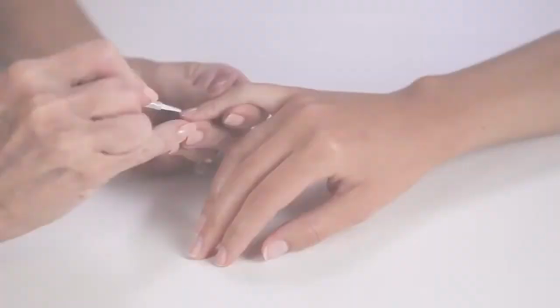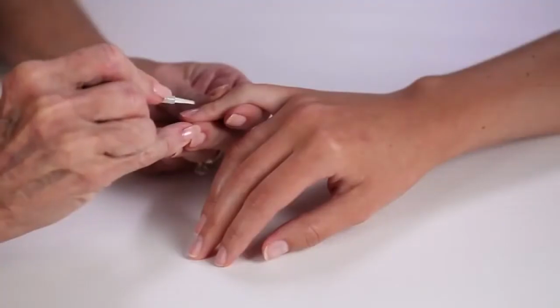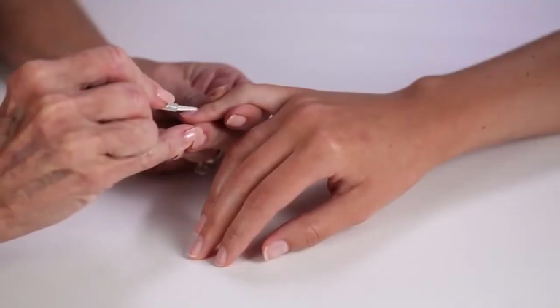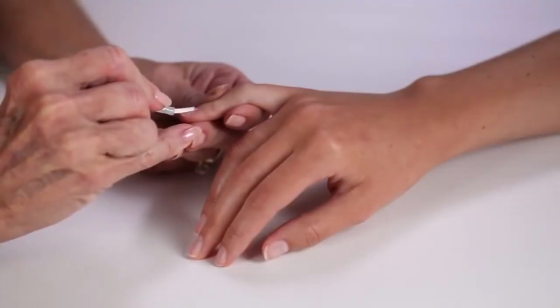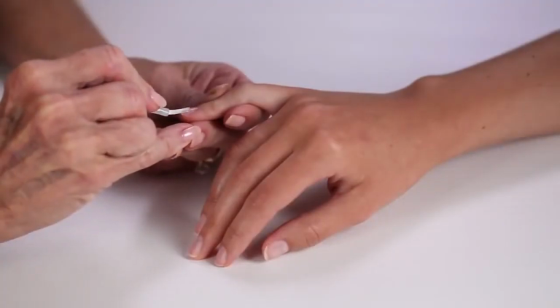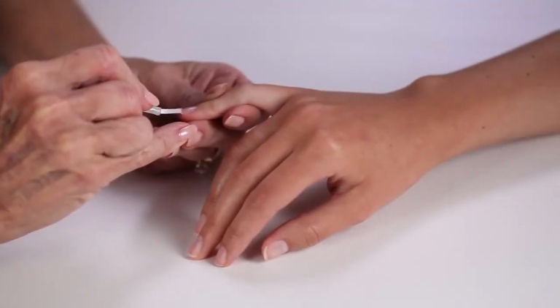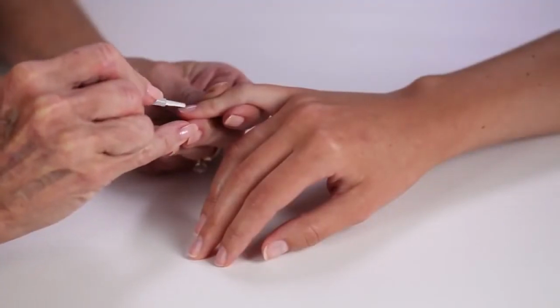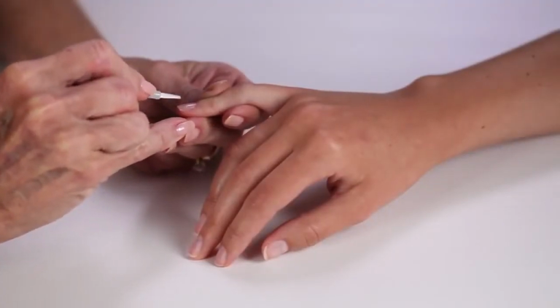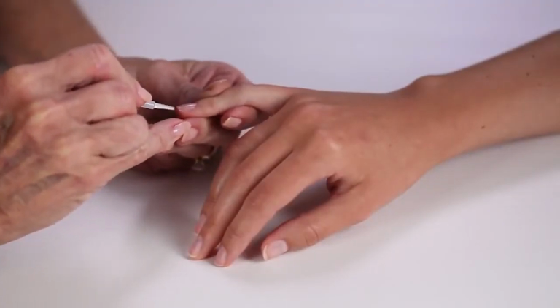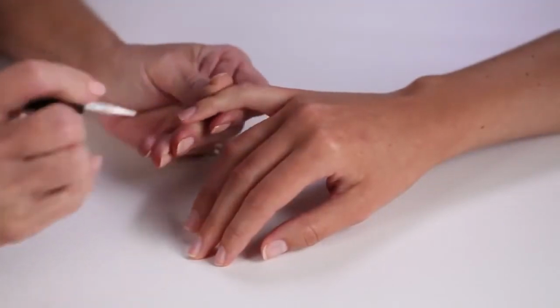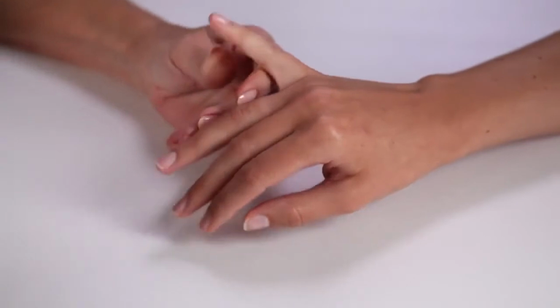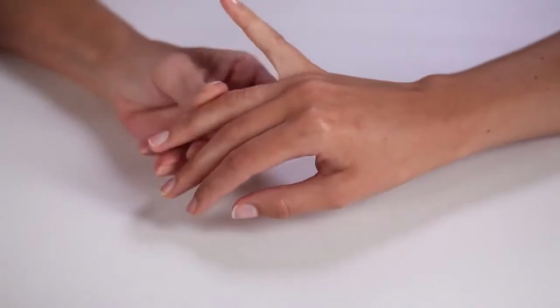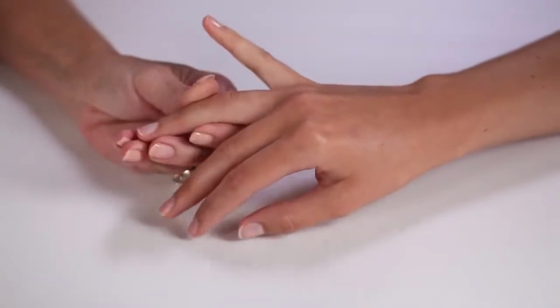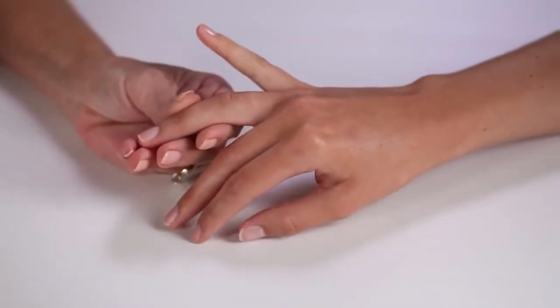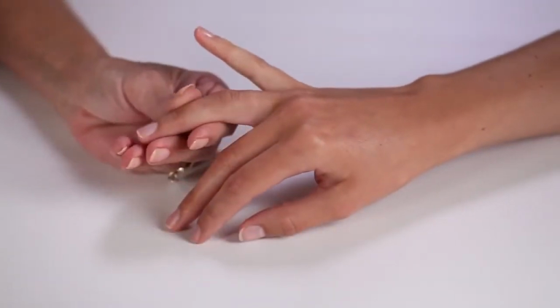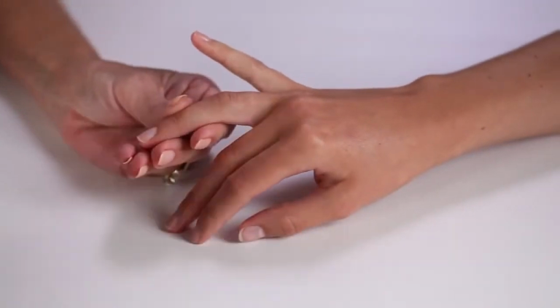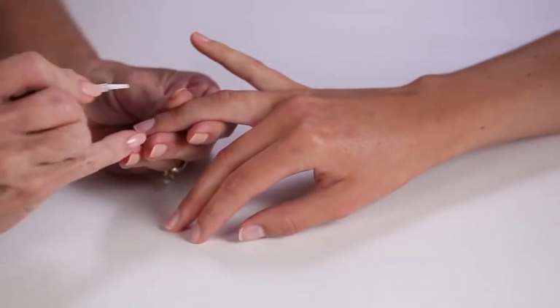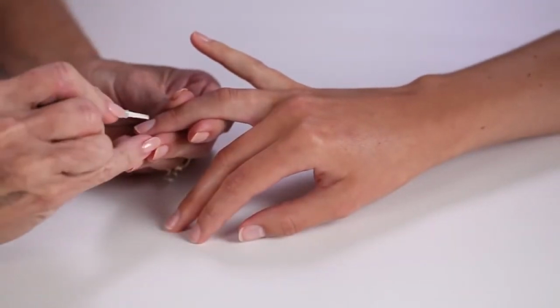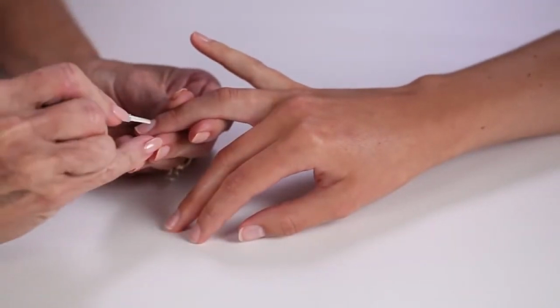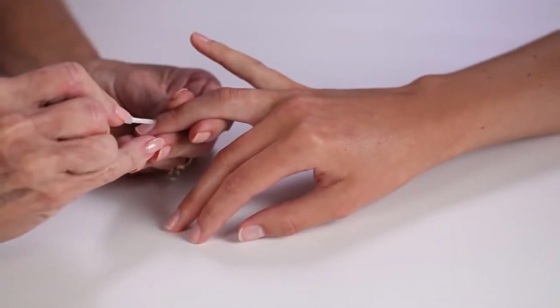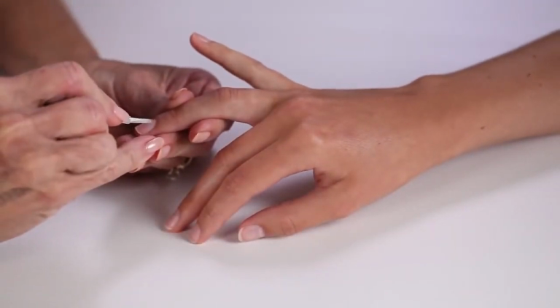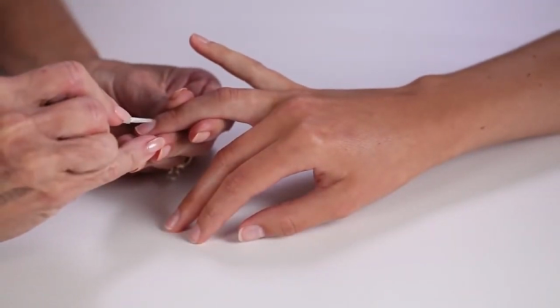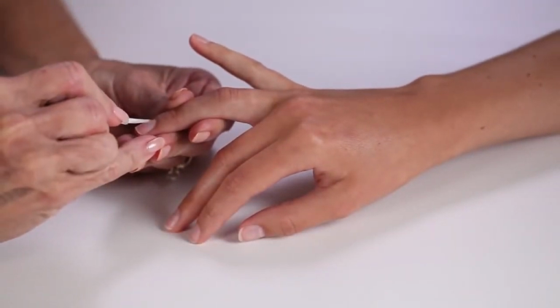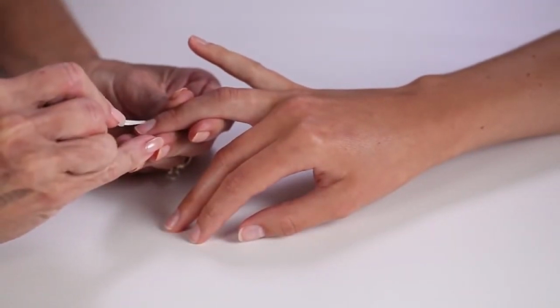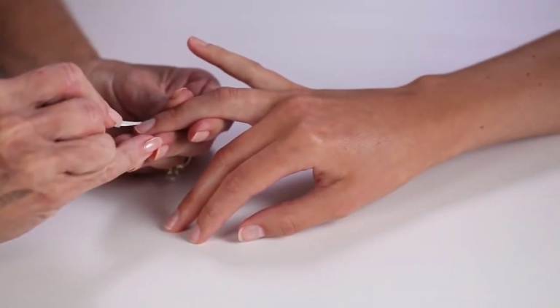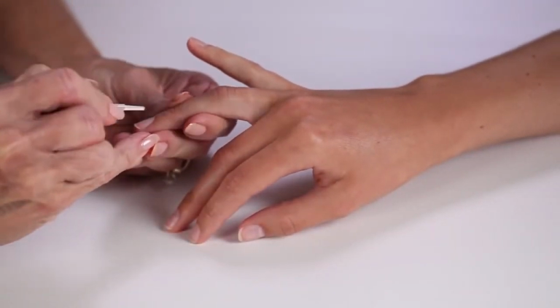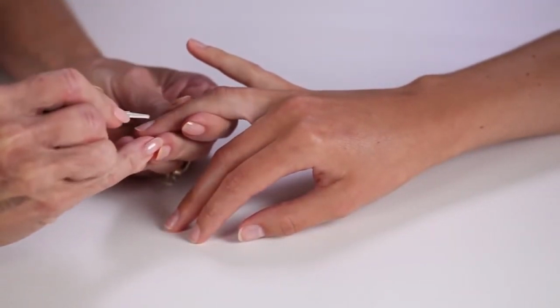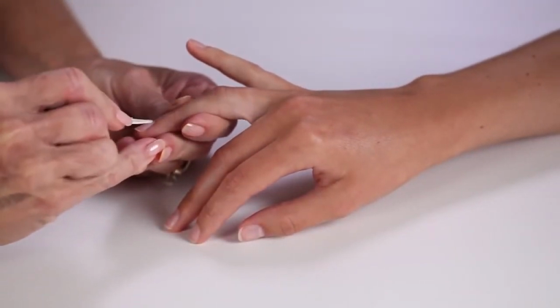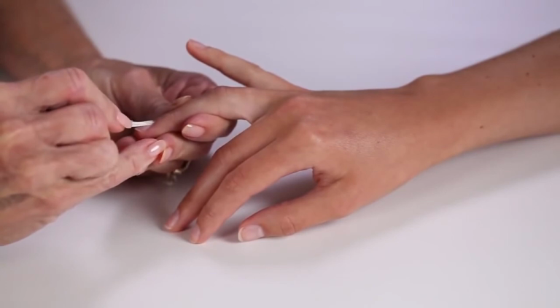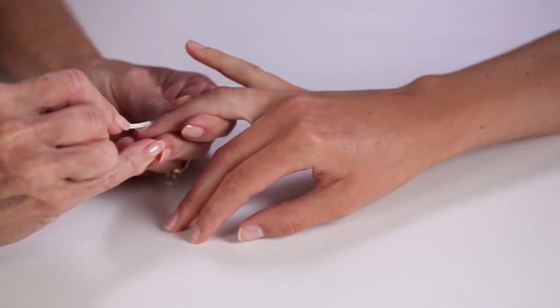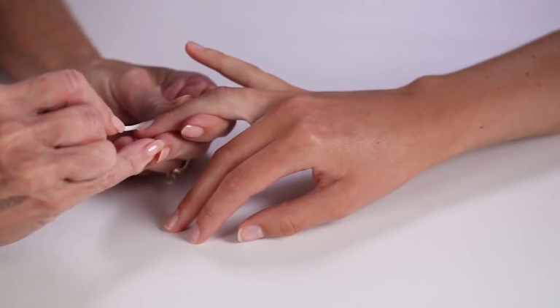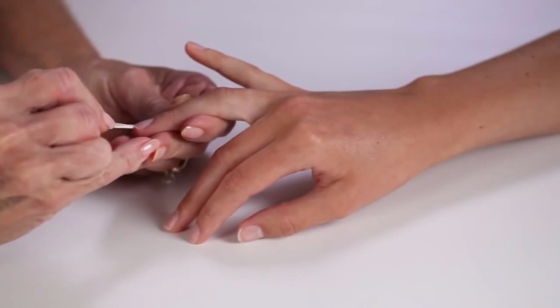And finish the IBX treatment by cleansing the nail. The IBX treatment is complete. Now you're ready to do your gel polish manicure as you normally would. IBX does not replace your base coat.